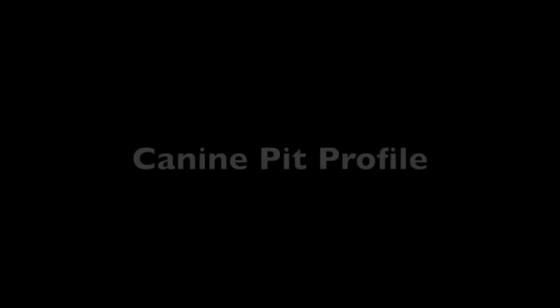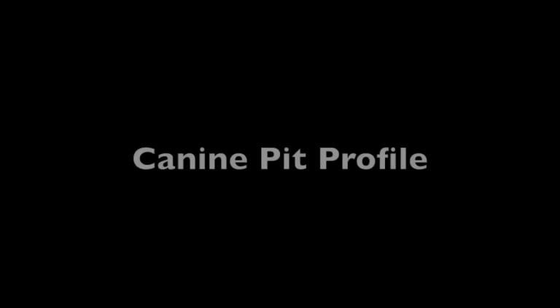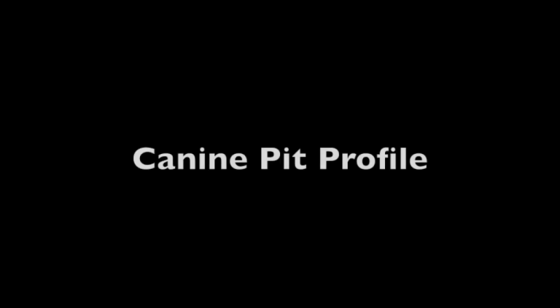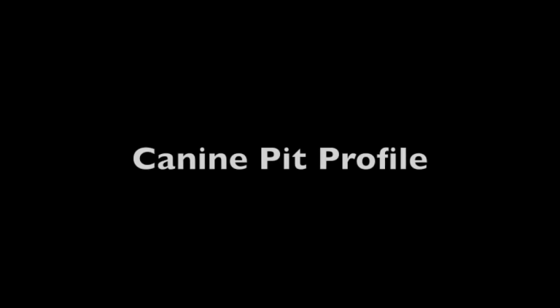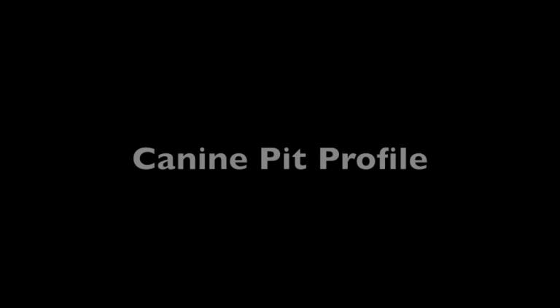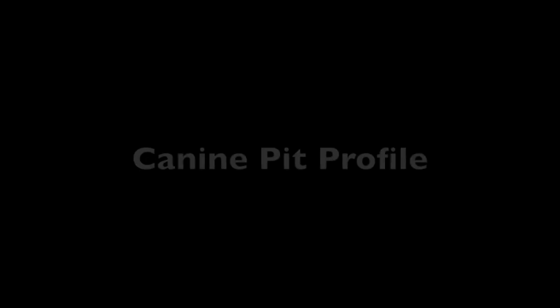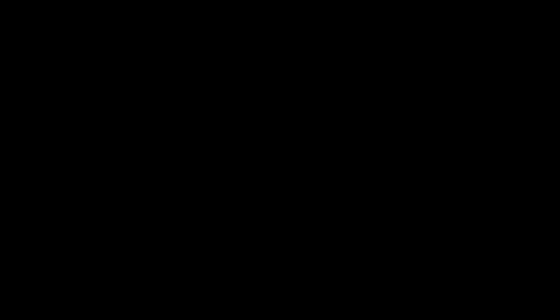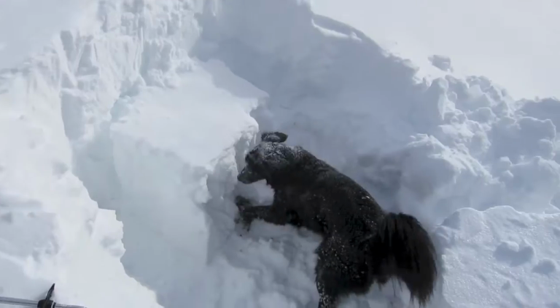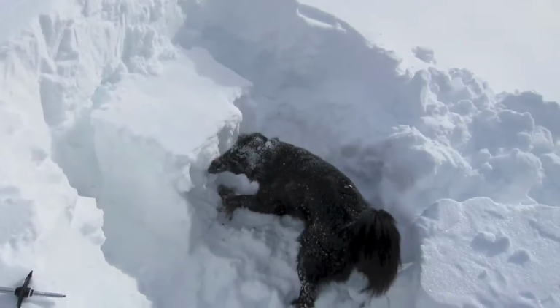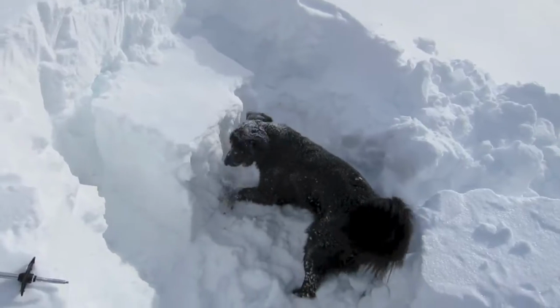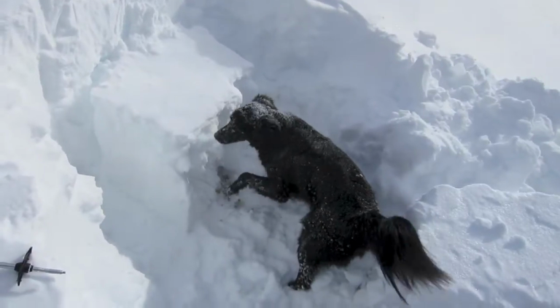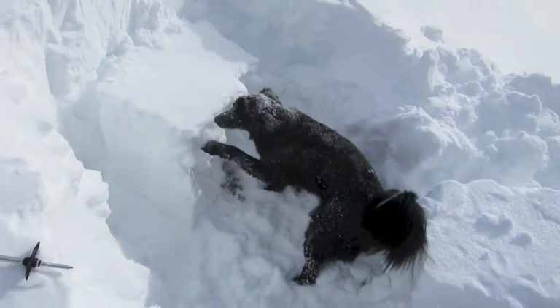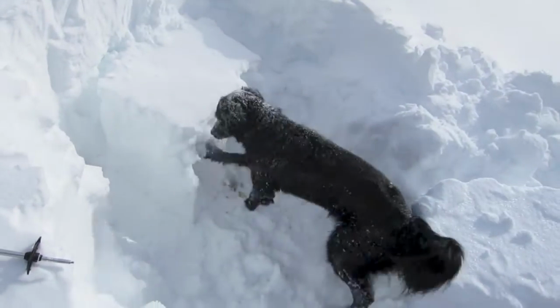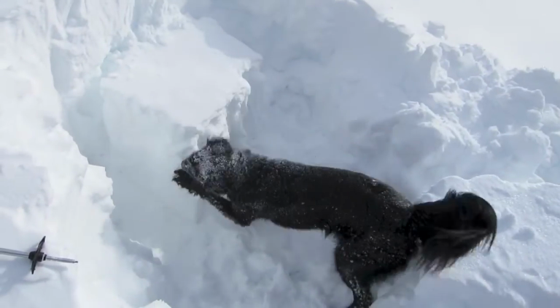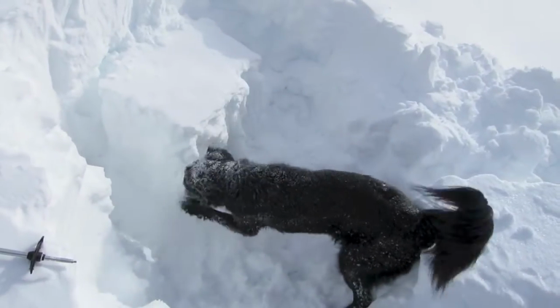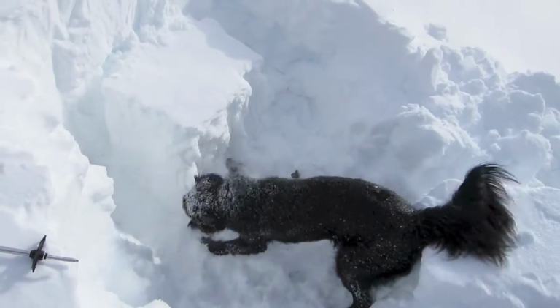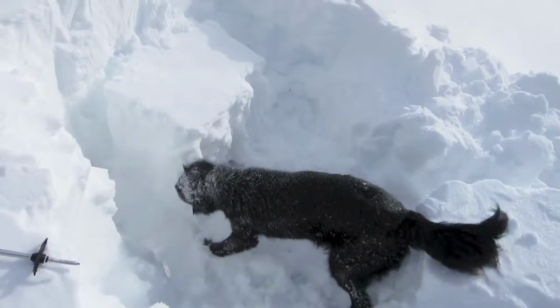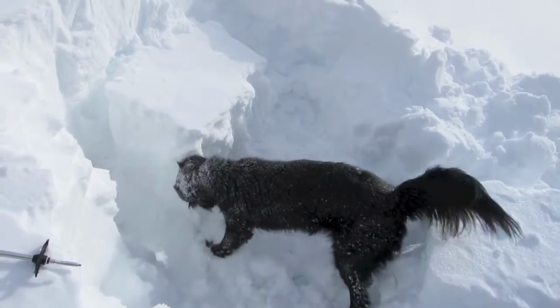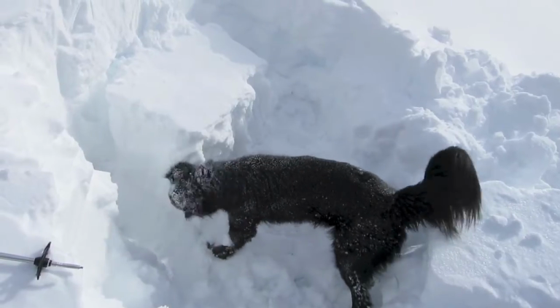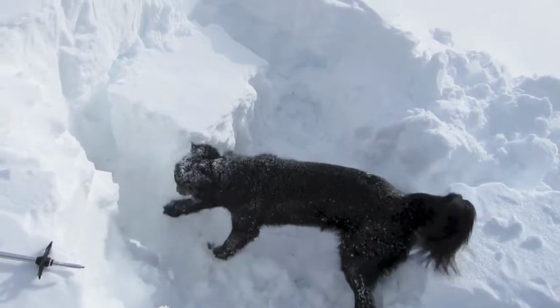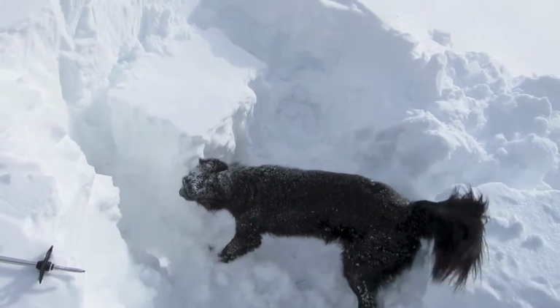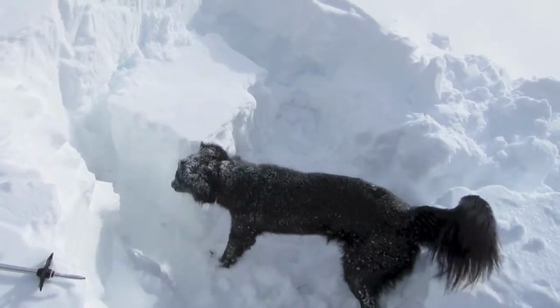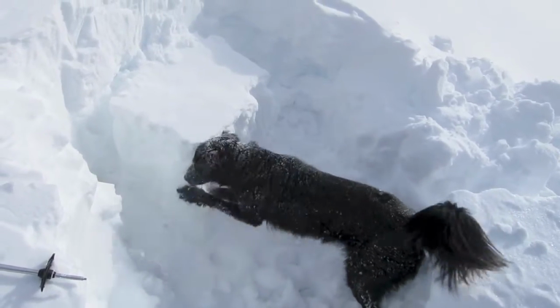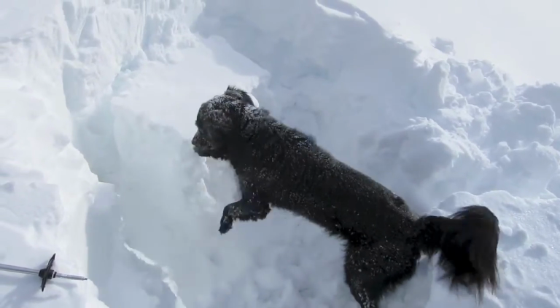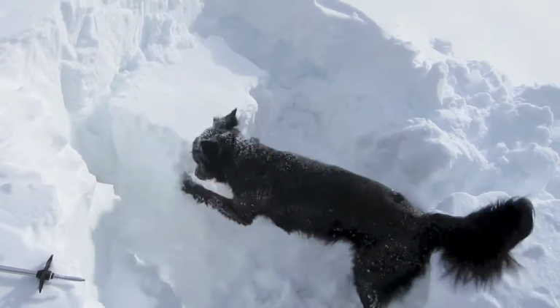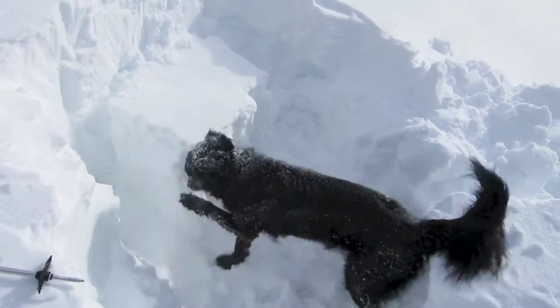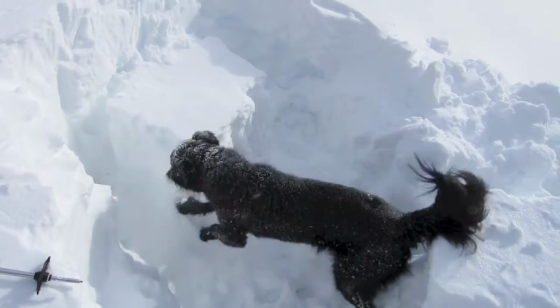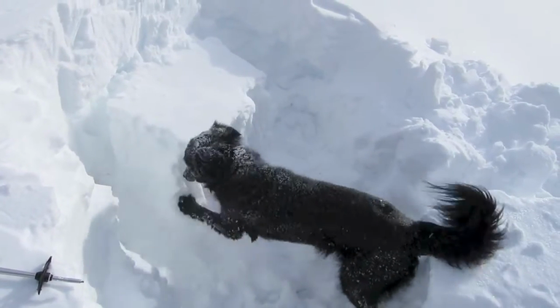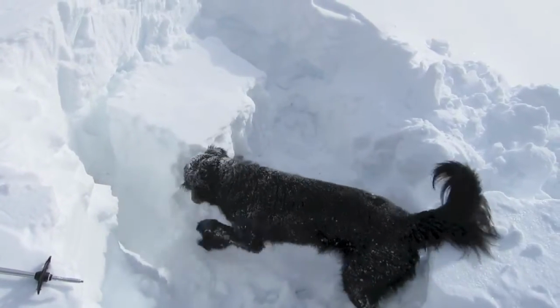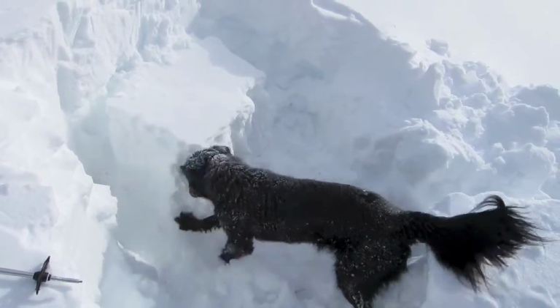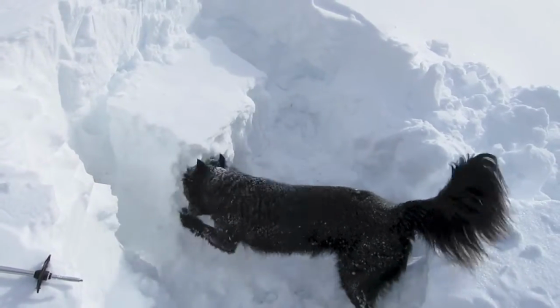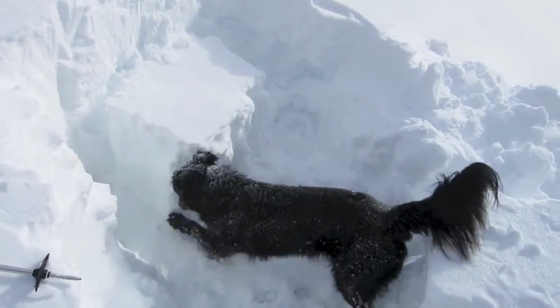So looking at this, I can see that this soft layer might turn out to be a bit of a problem for us later when we get more of a load of snow on top. It might be a failure layer, a cause of perhaps some avalanching.